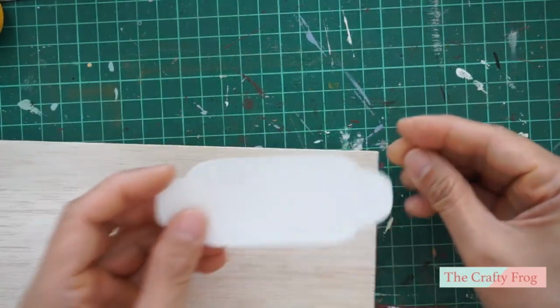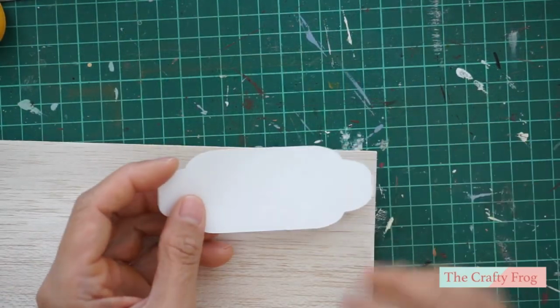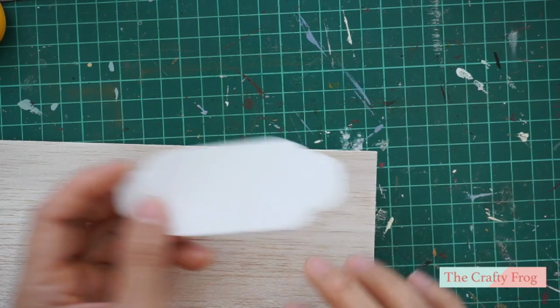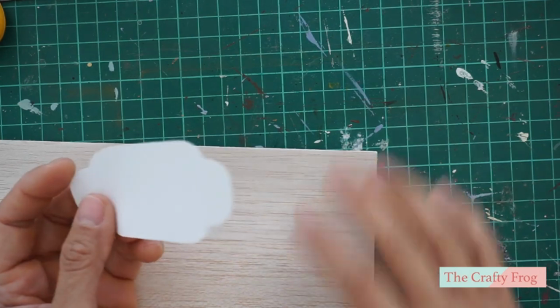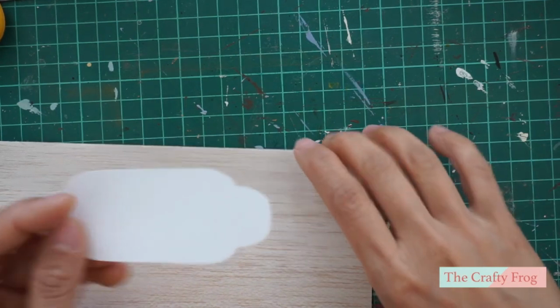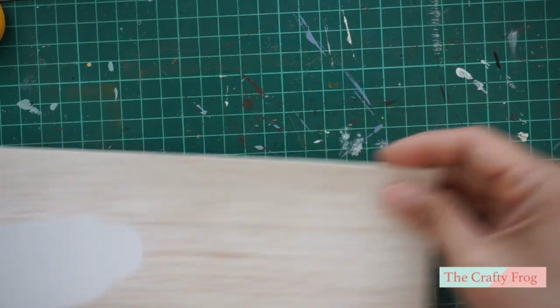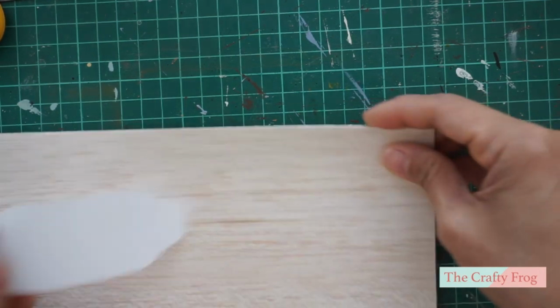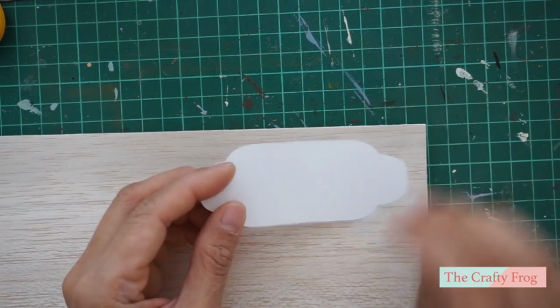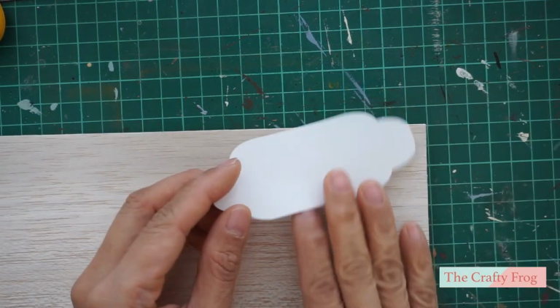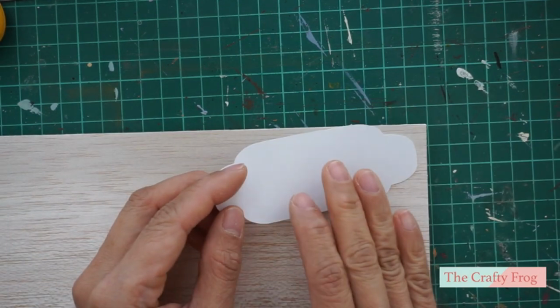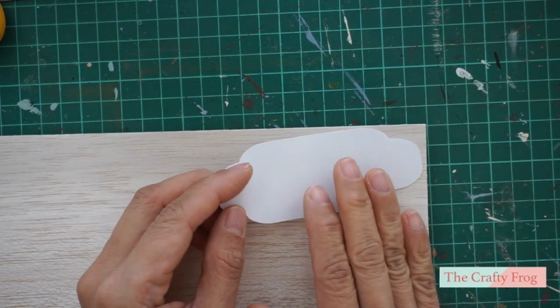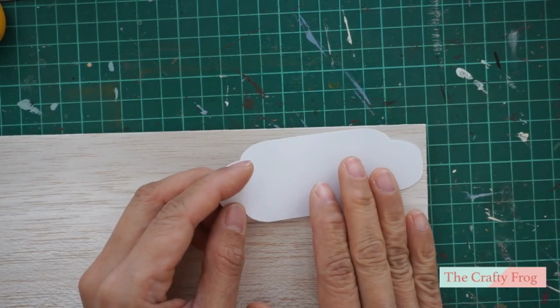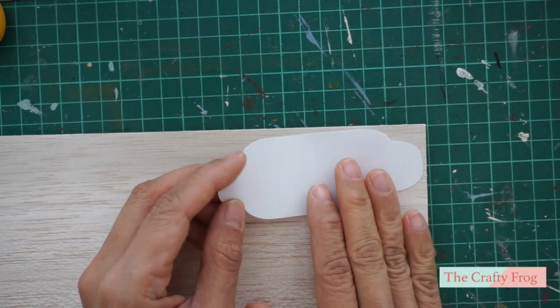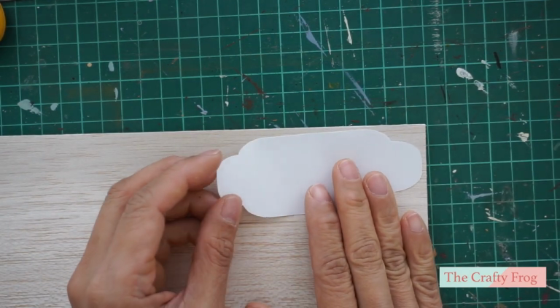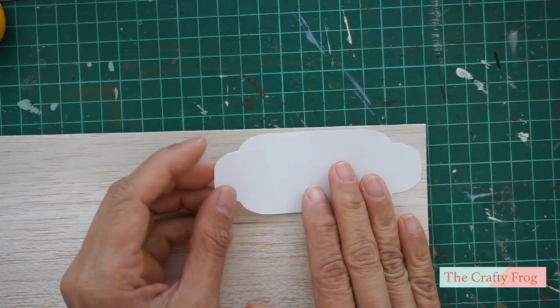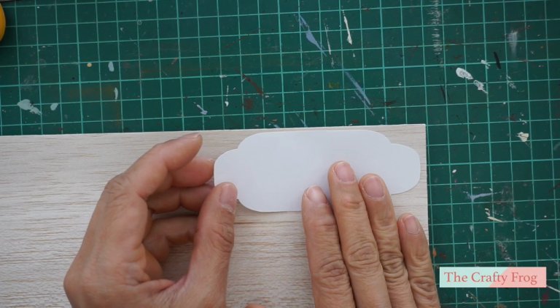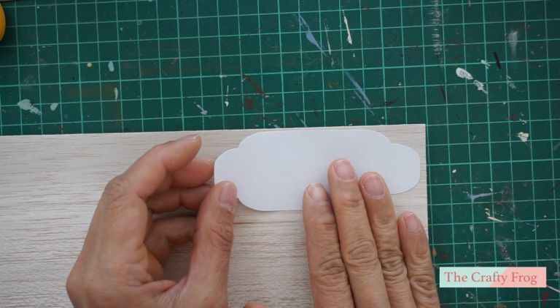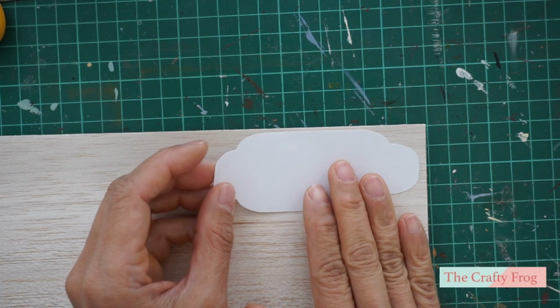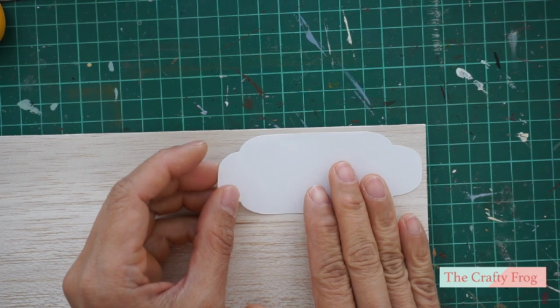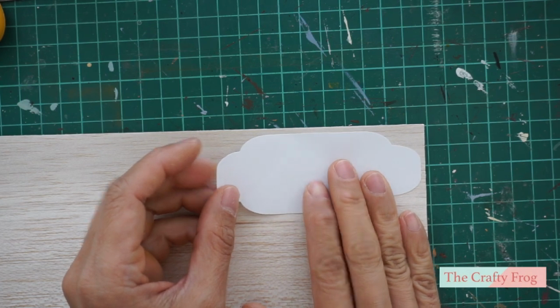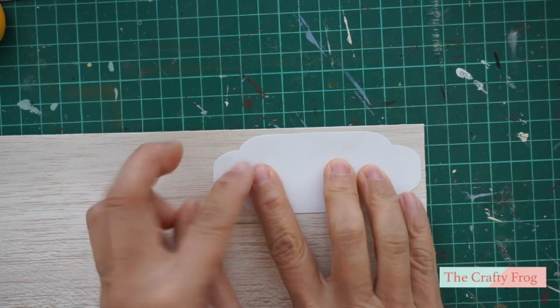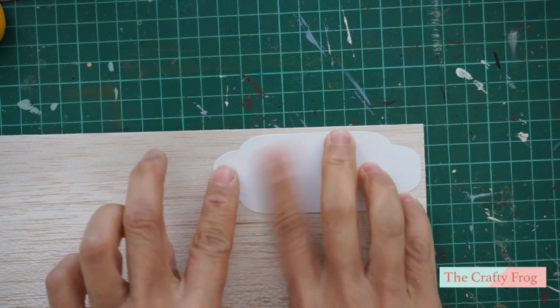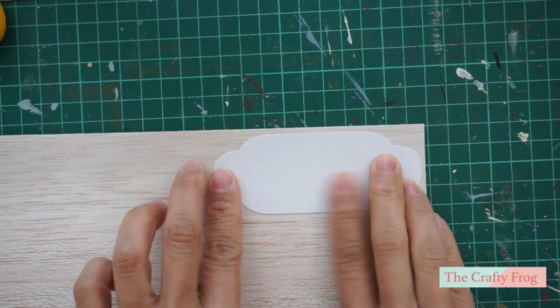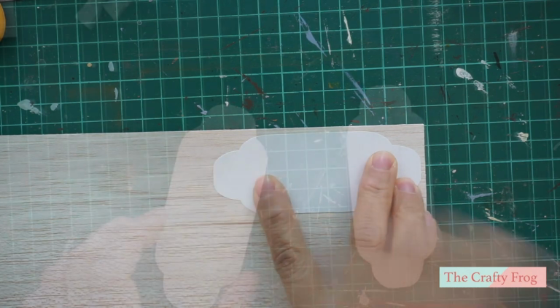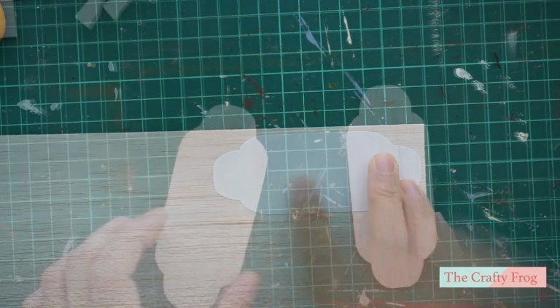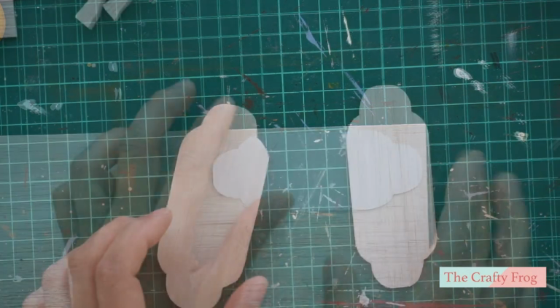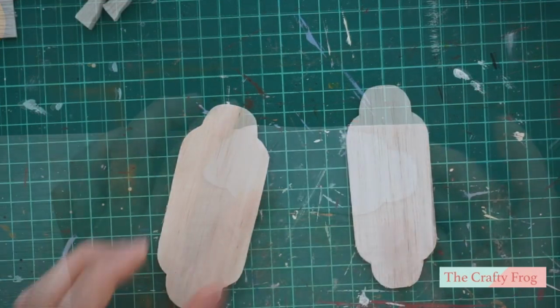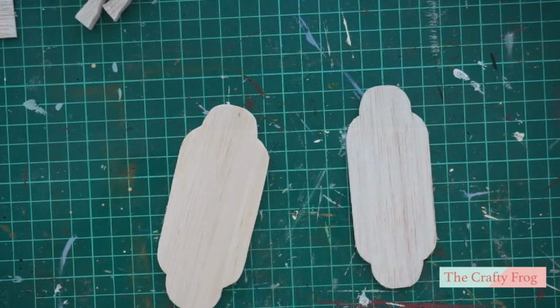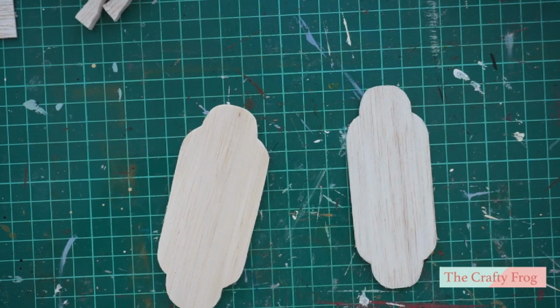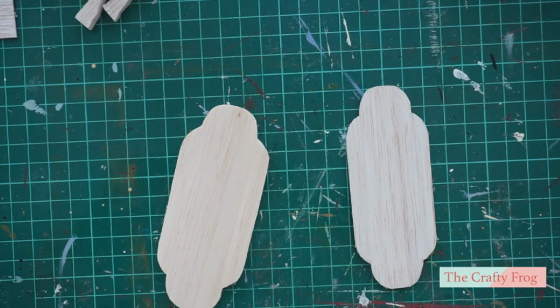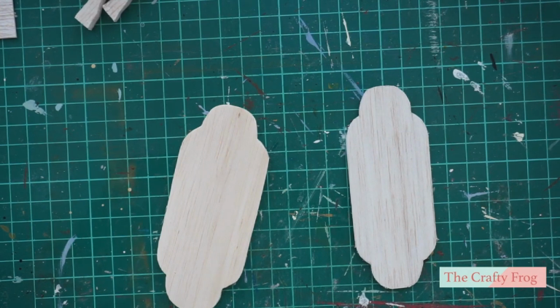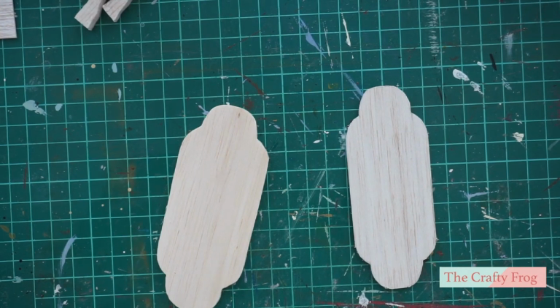Next, take the smaller top piece and trace this on a 1.5 millimeters thick craft wood. Do the same technique like the first one. Here's how they look like.